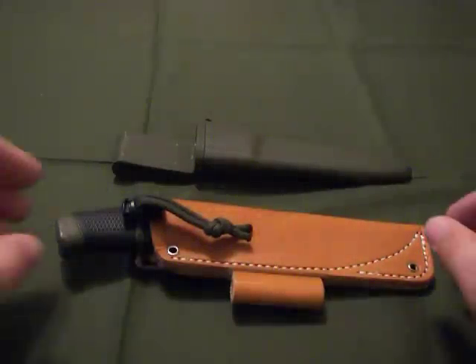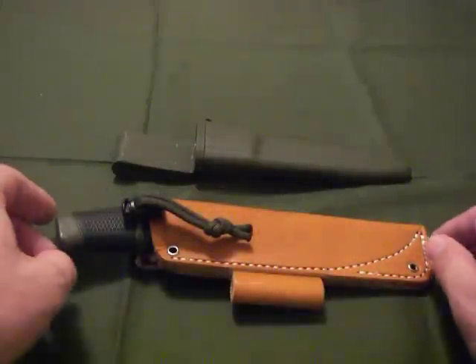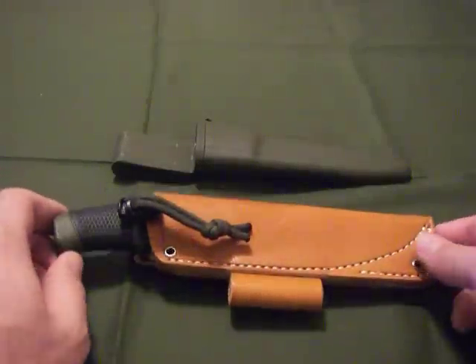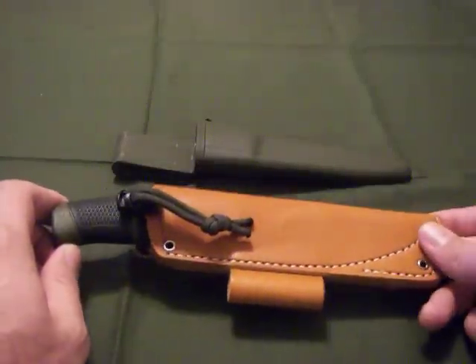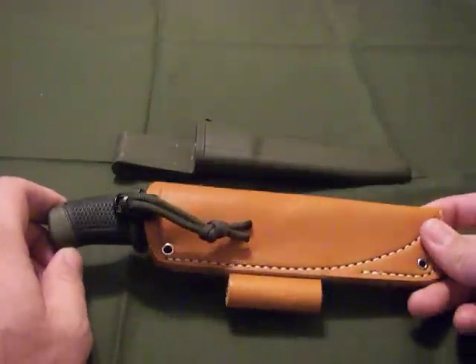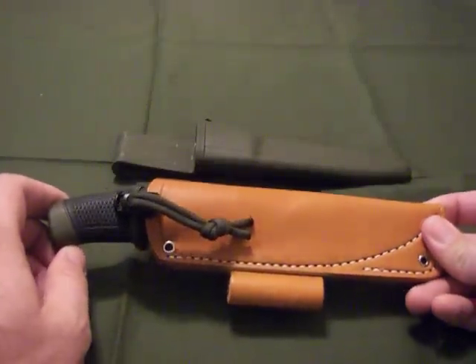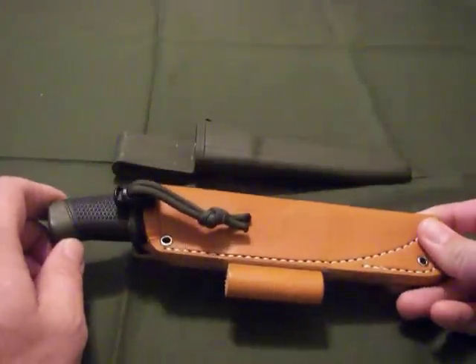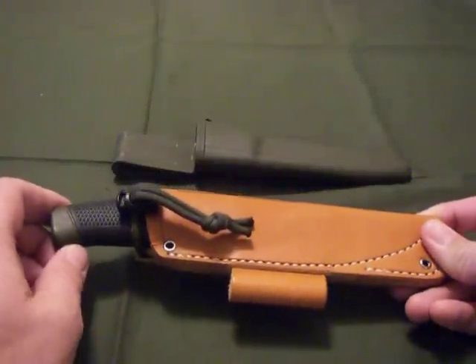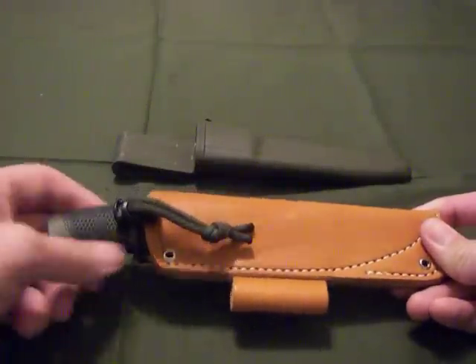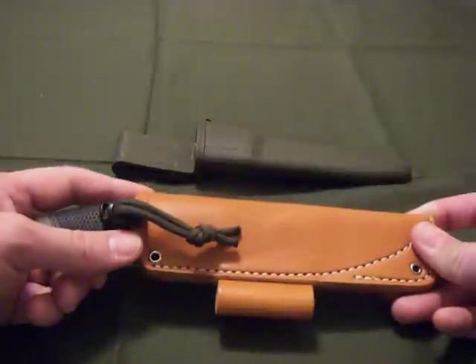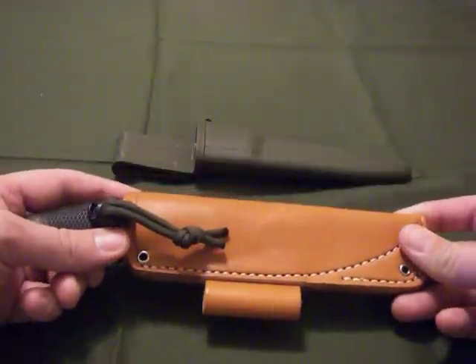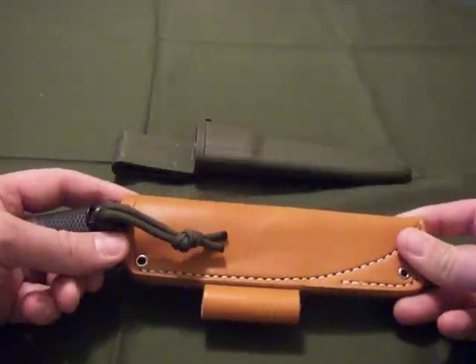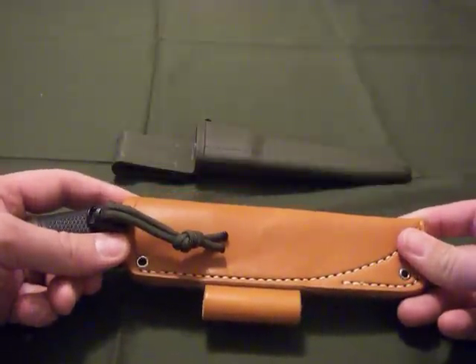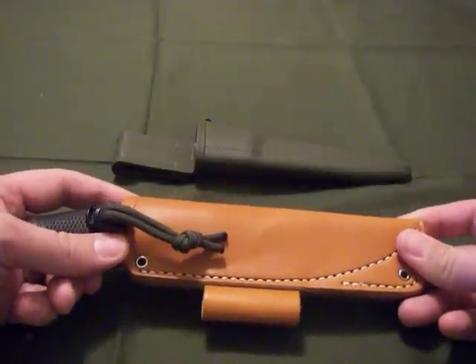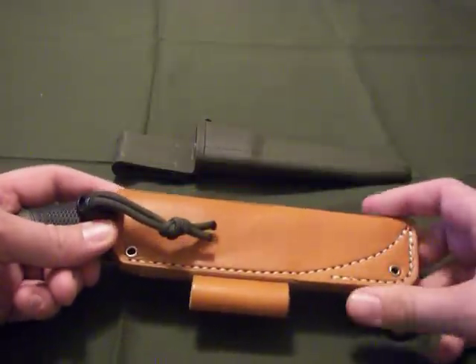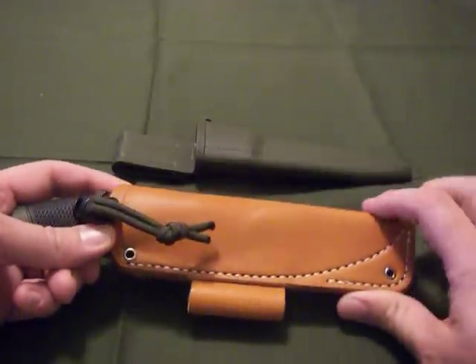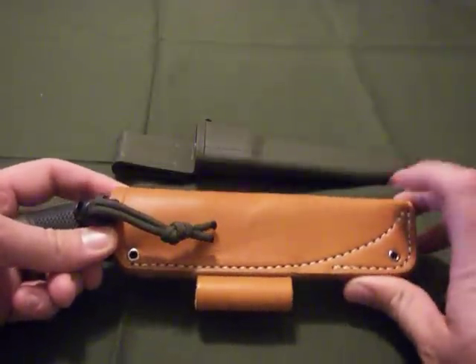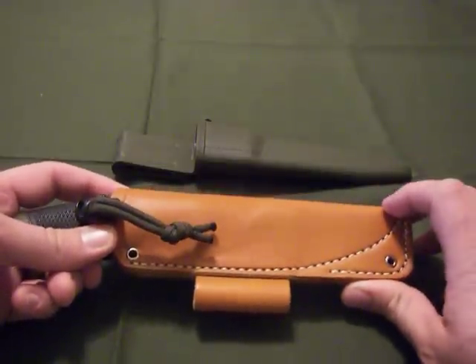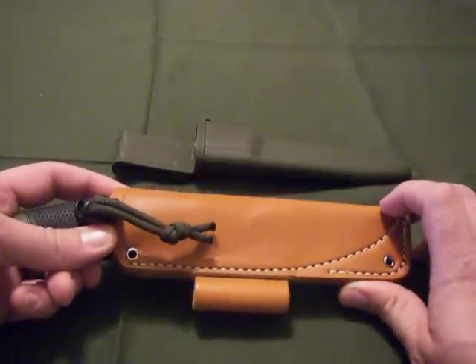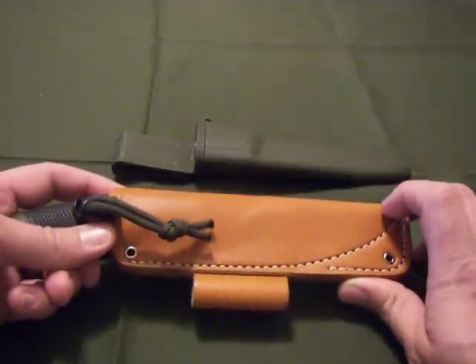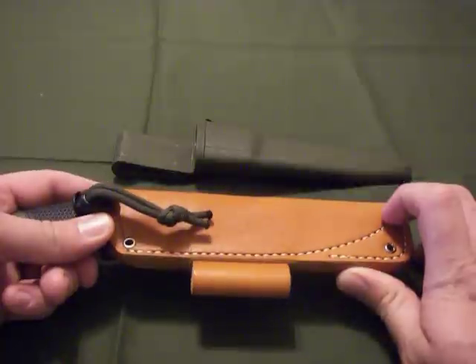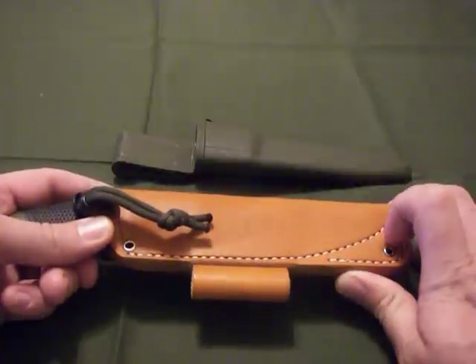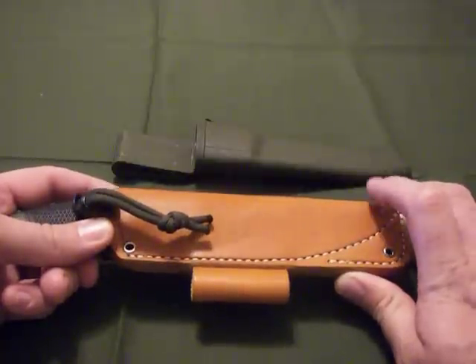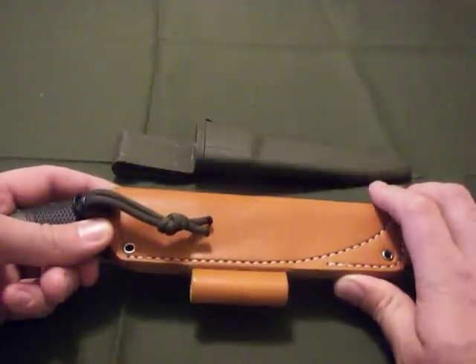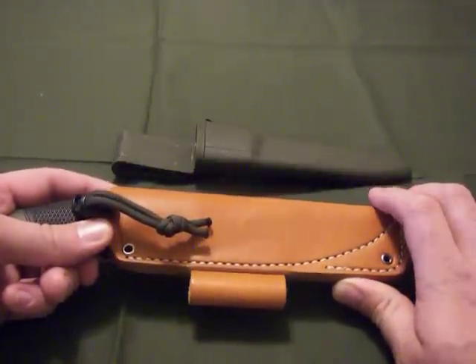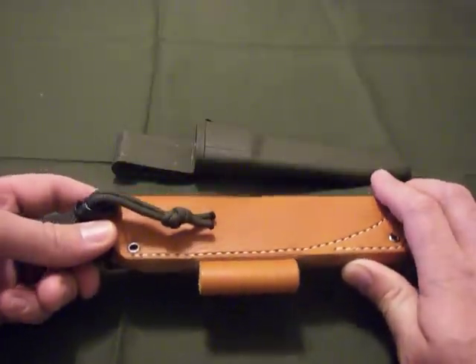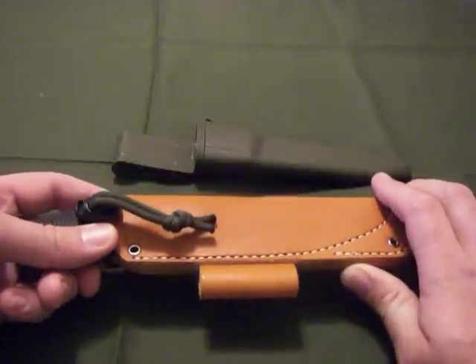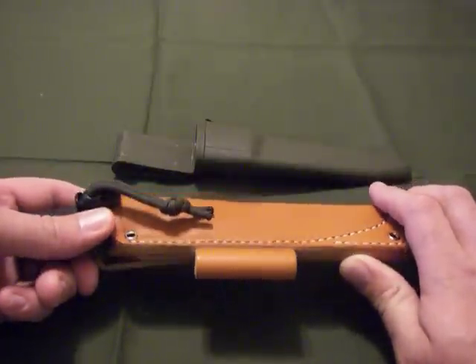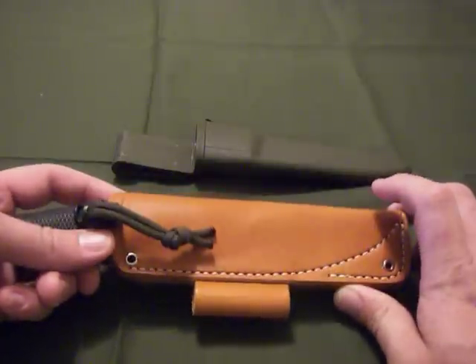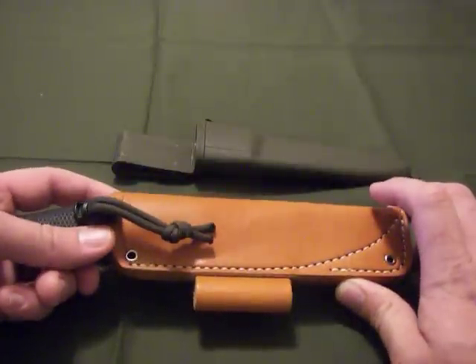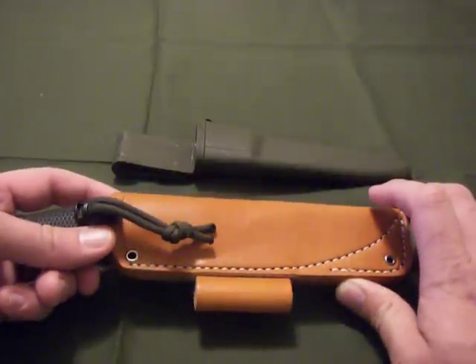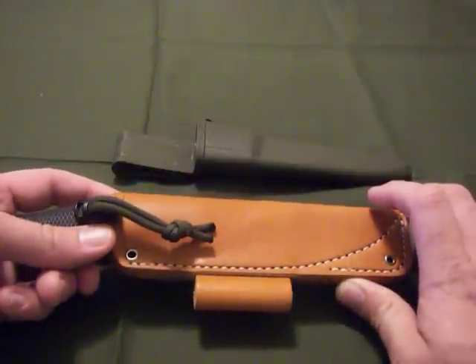Hey everybody, just a really quick review on a Clipper JRE bushcraft sheath. You can get these at Ben's Backwoods. The price right now, whenever I made this video, is about $24.98.